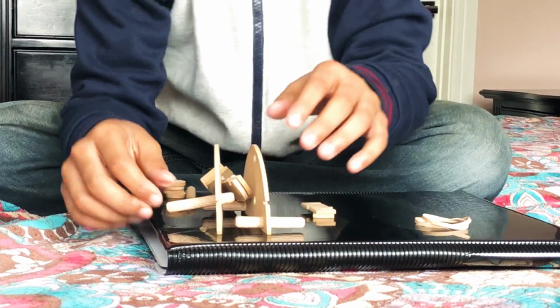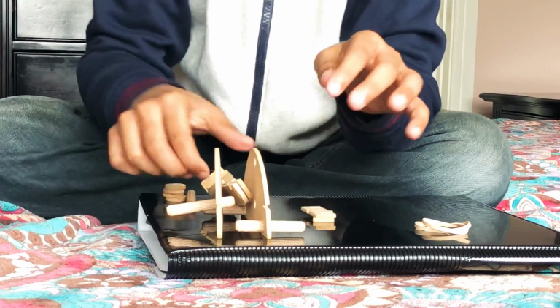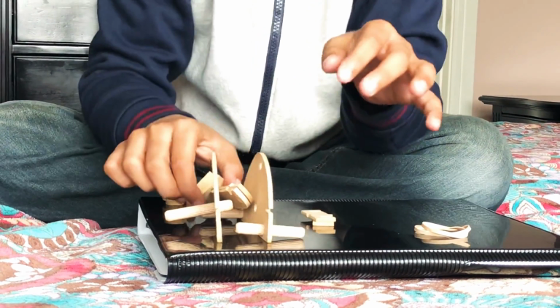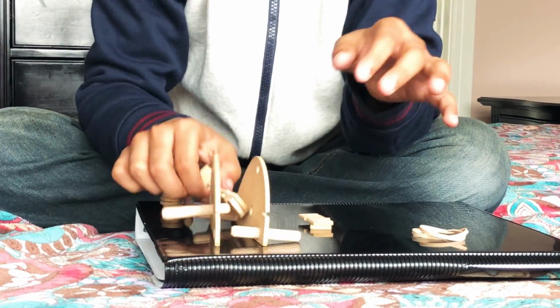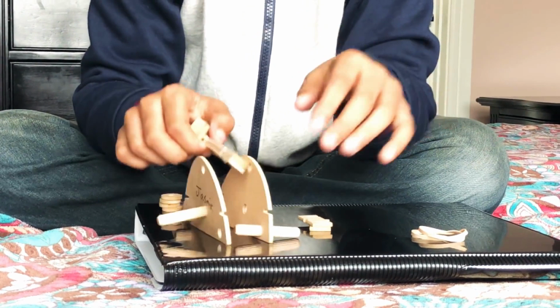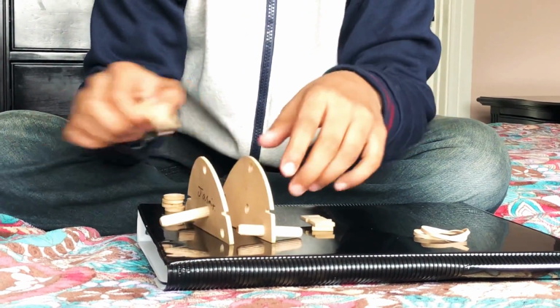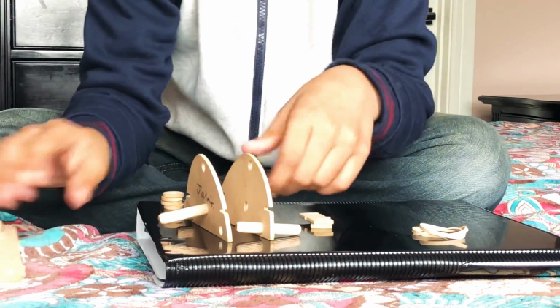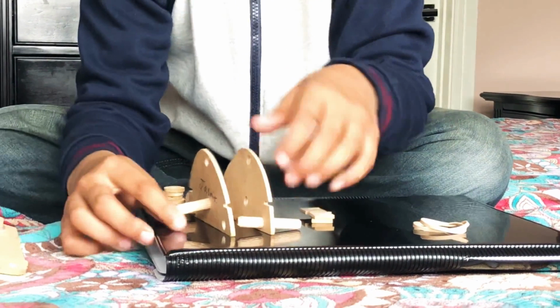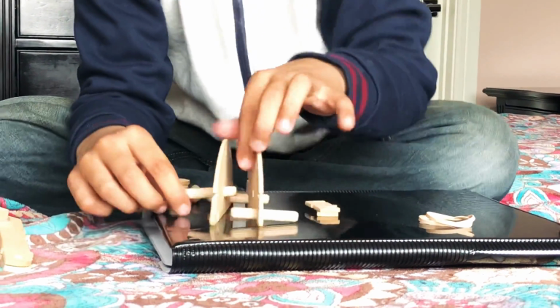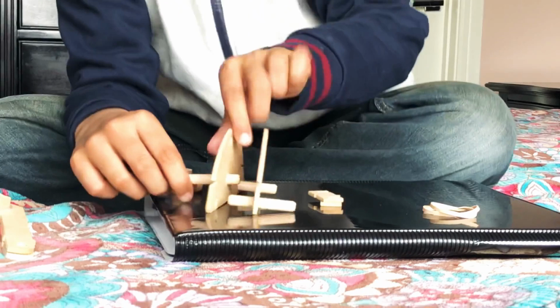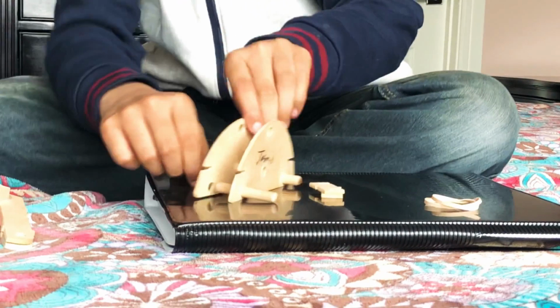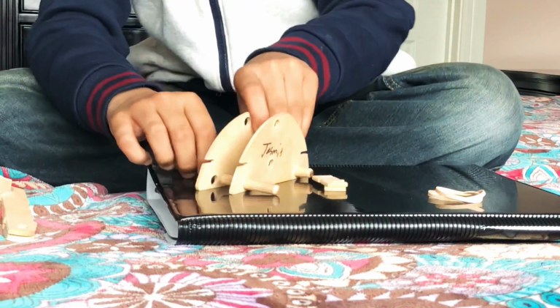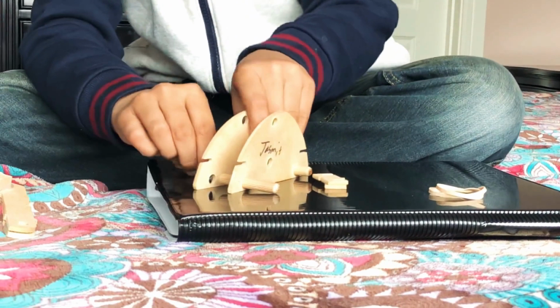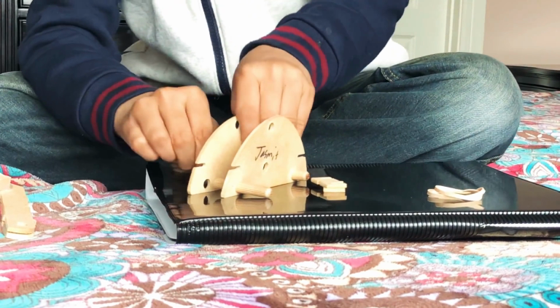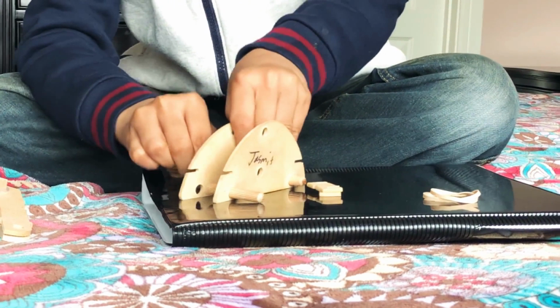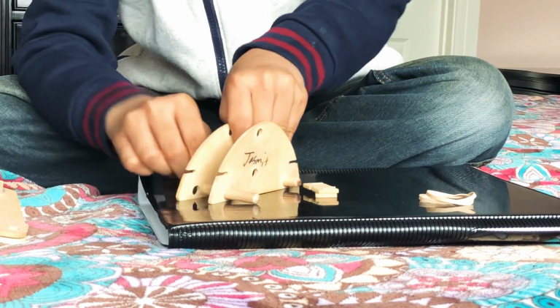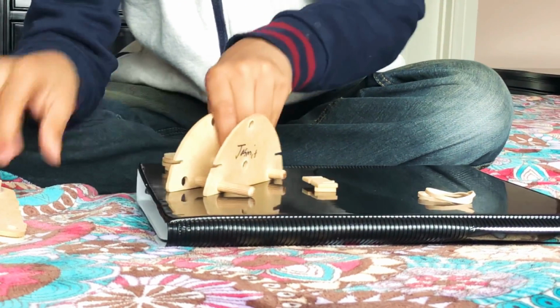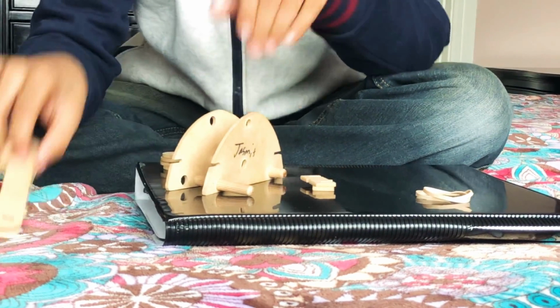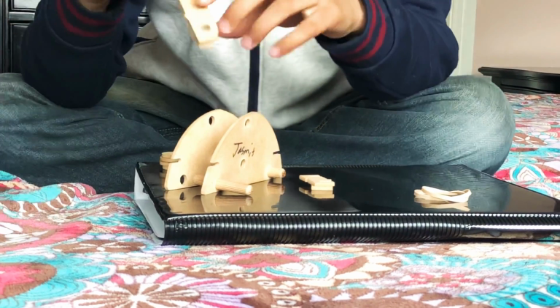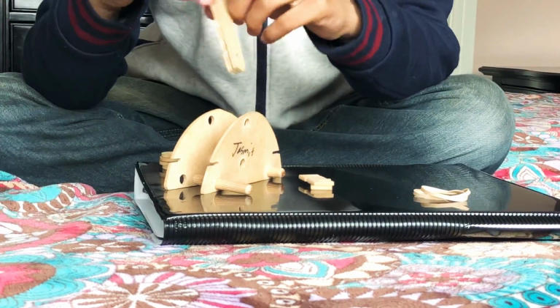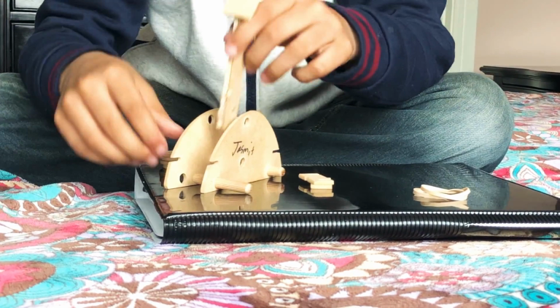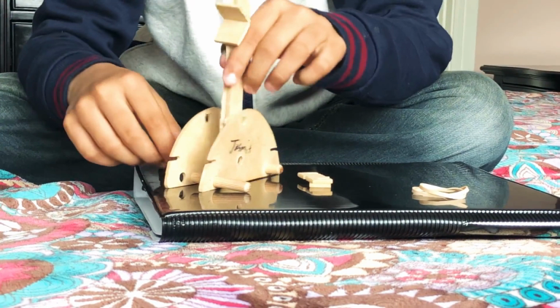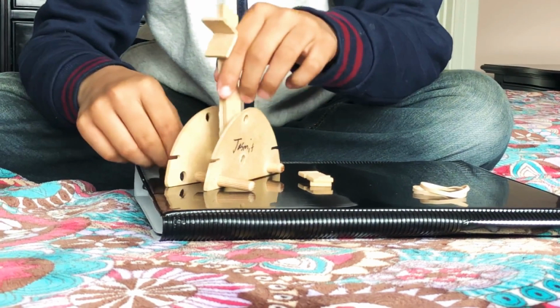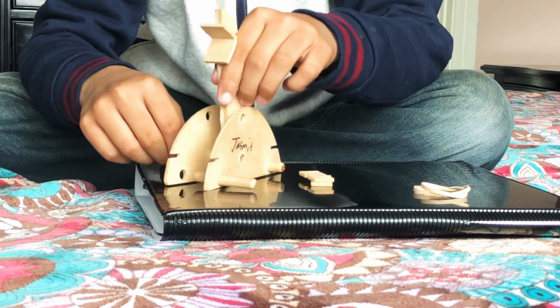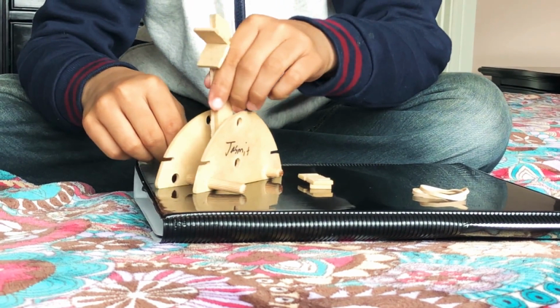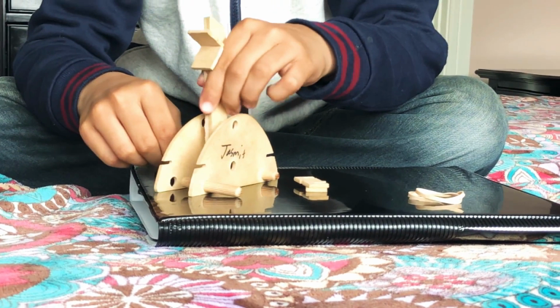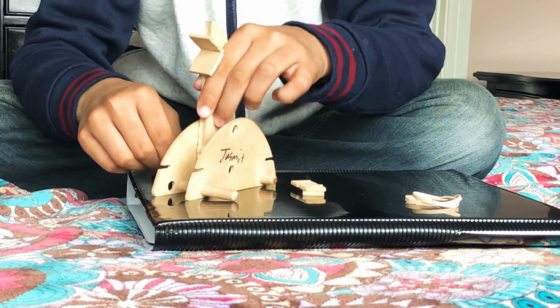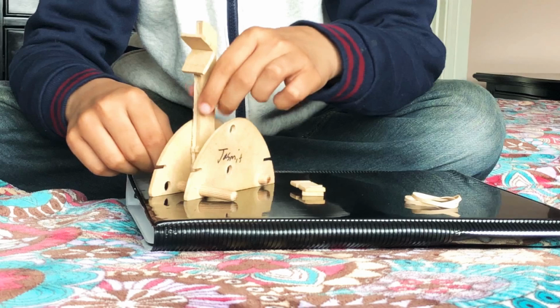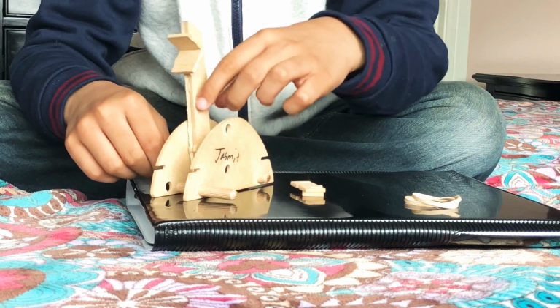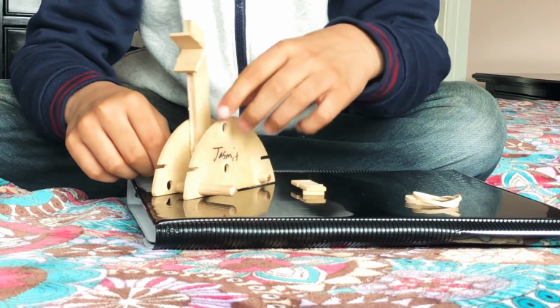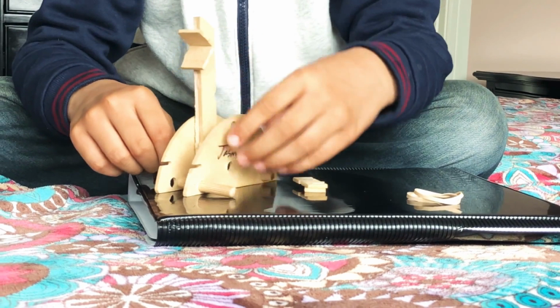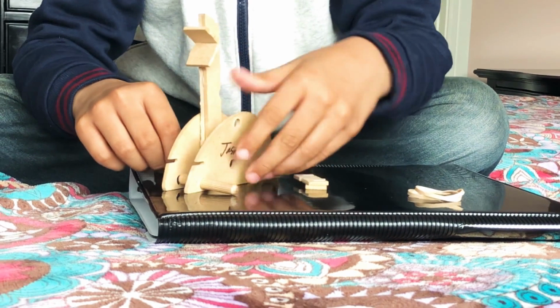Okay, we'll just fix that later — these wooden sticks just won't stop falling out.